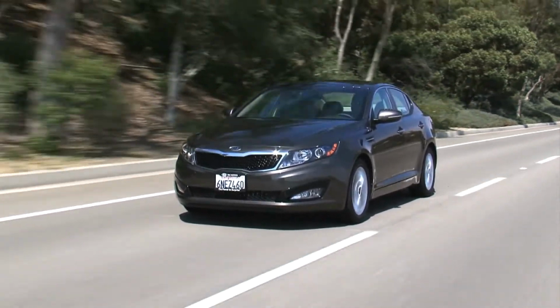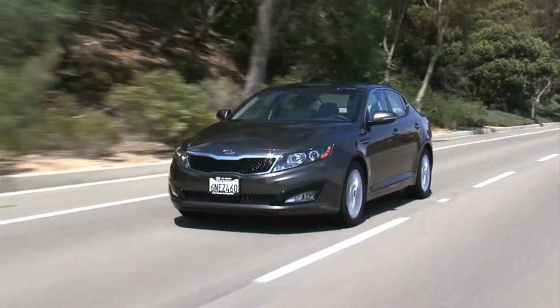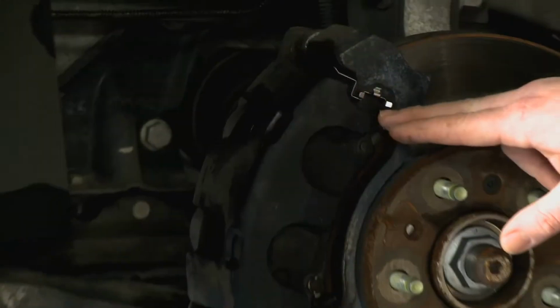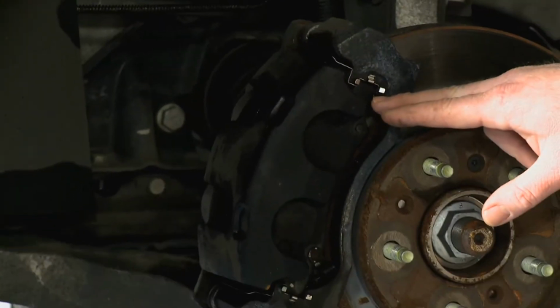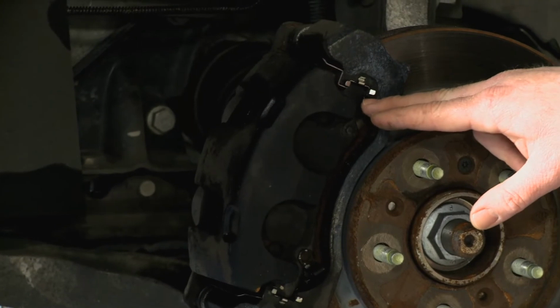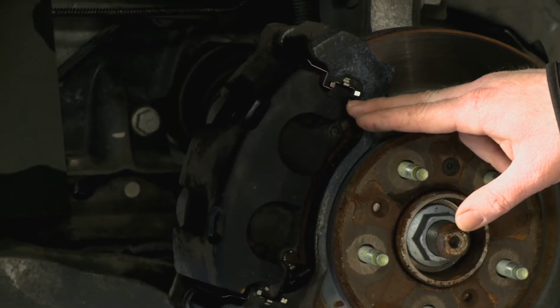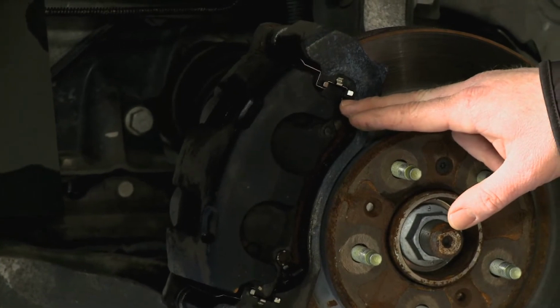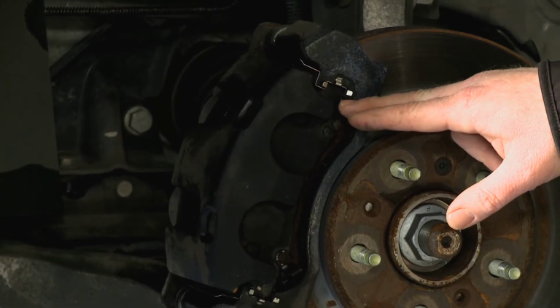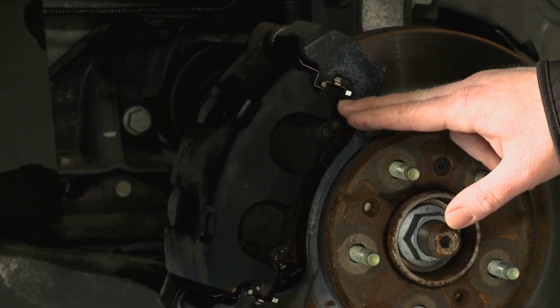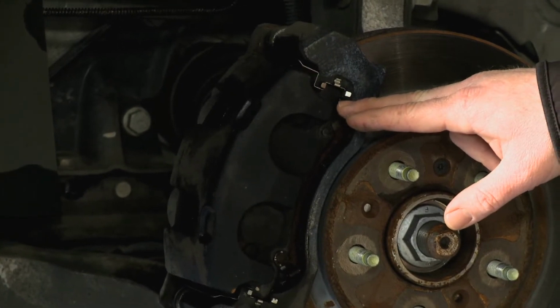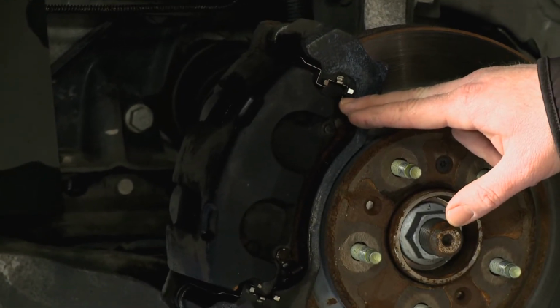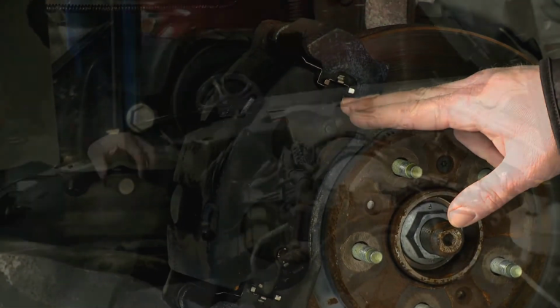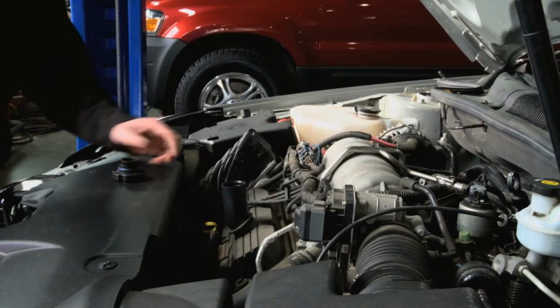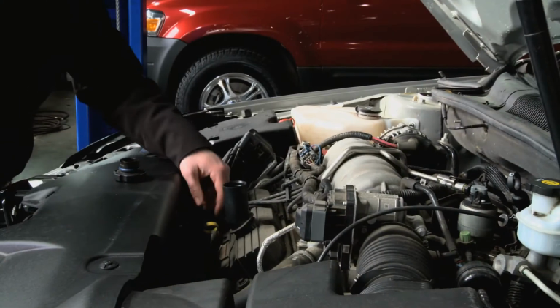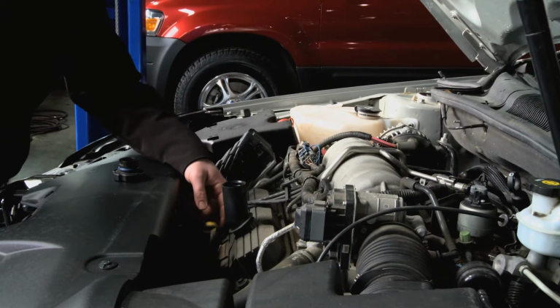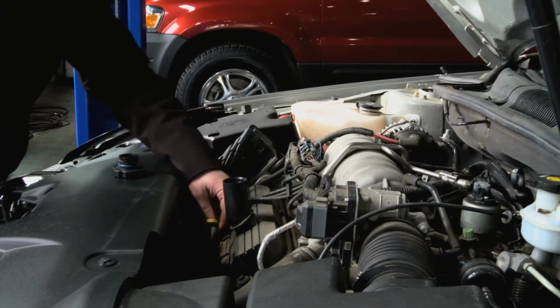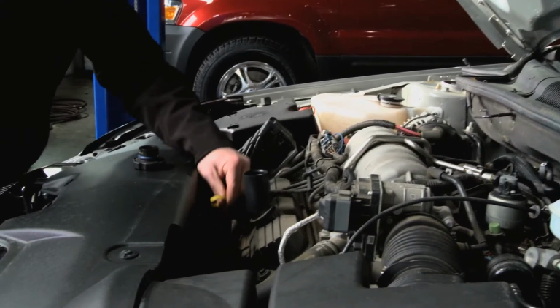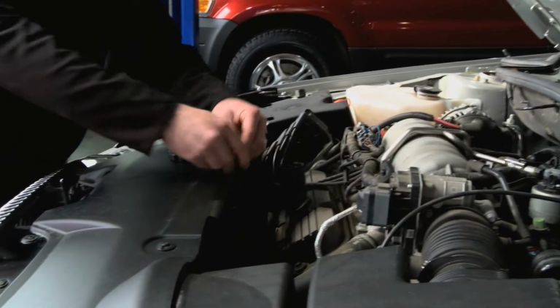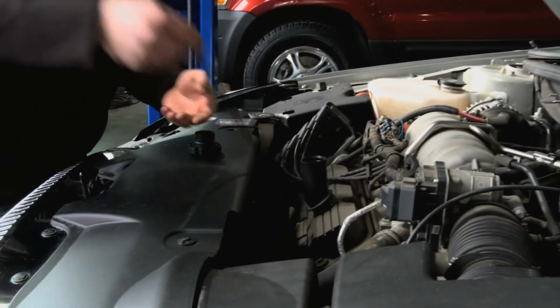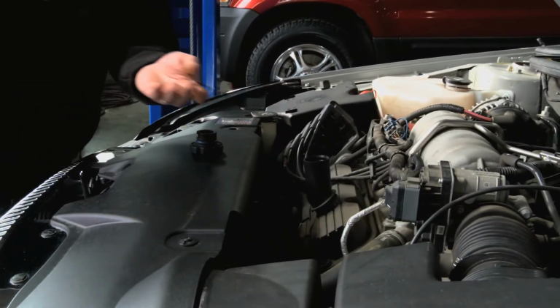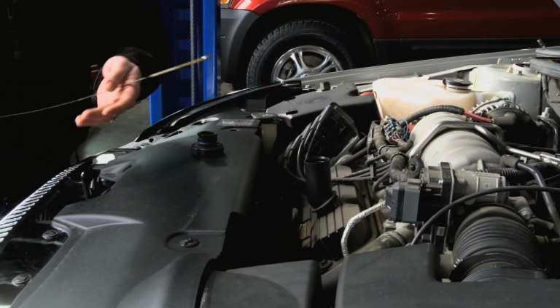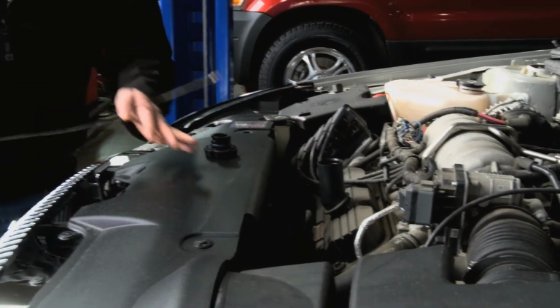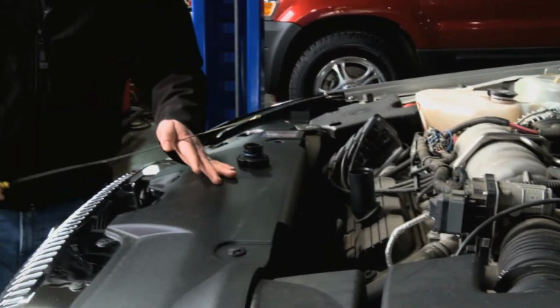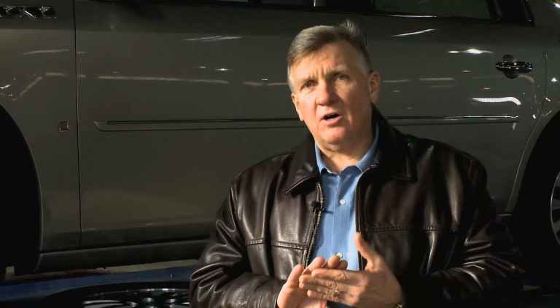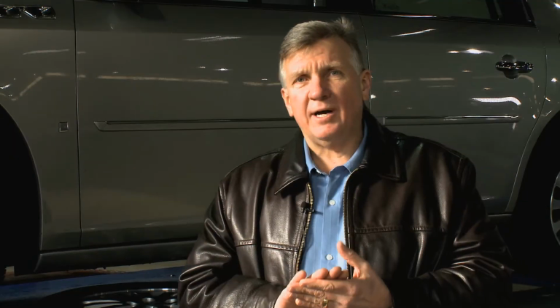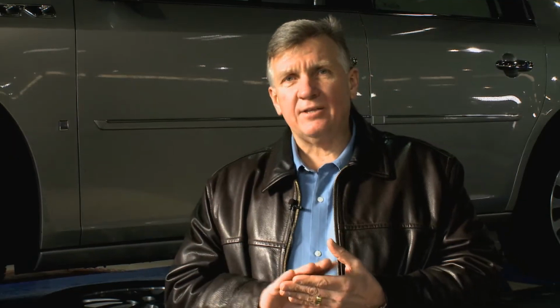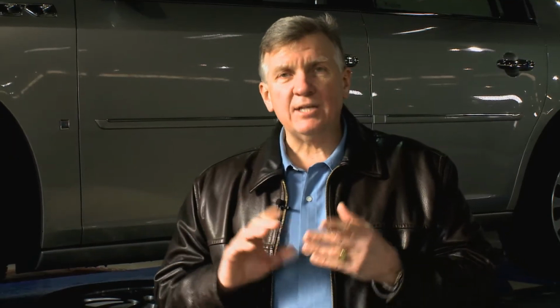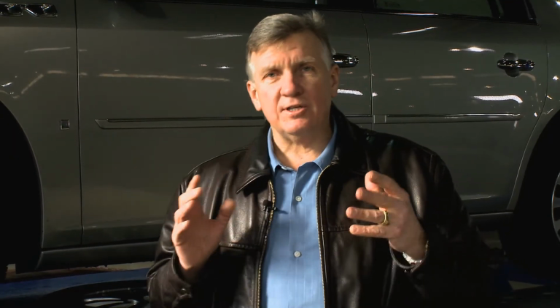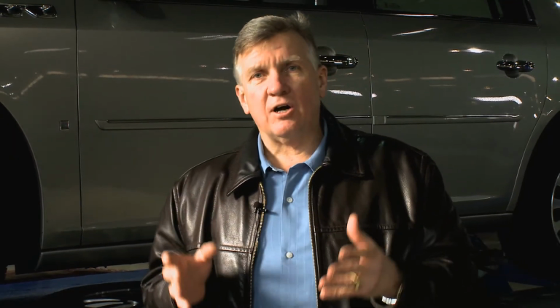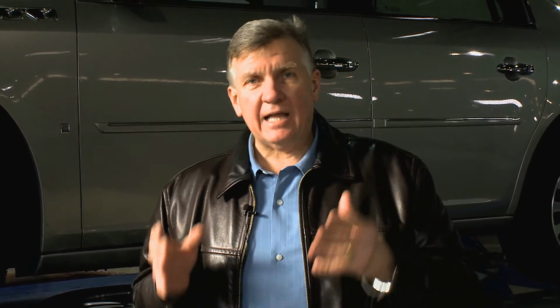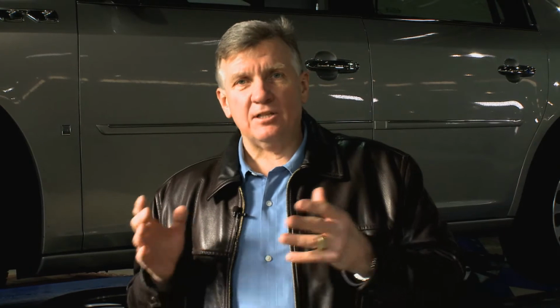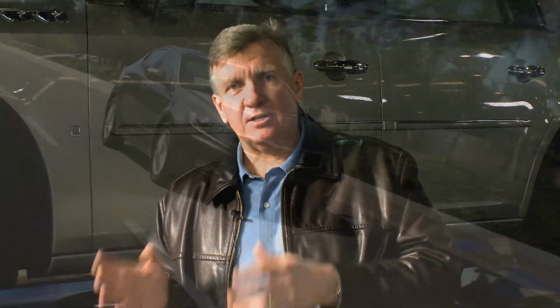From making sure your suspension is correct, making sure your brake pads are good, checking your fluids at all times at your 30, 60, 90, 120,000 mile intervals — those things all combine together to make sure that your car lasts a long time.